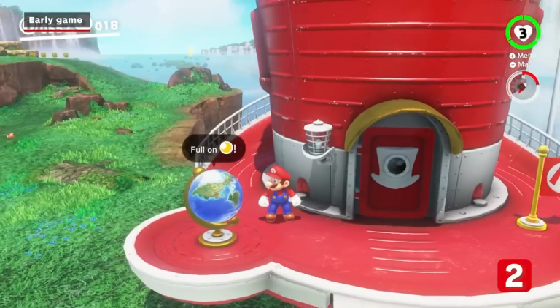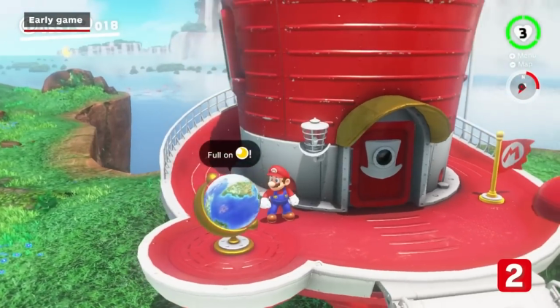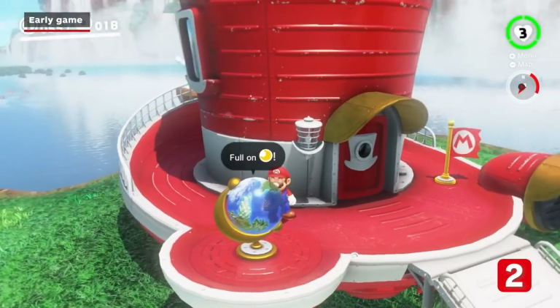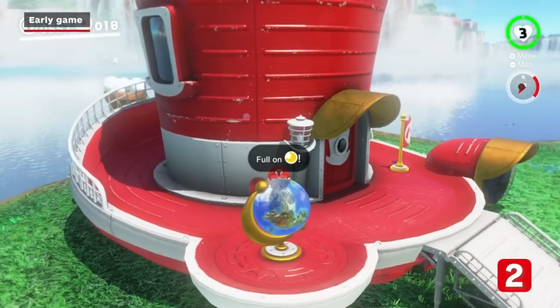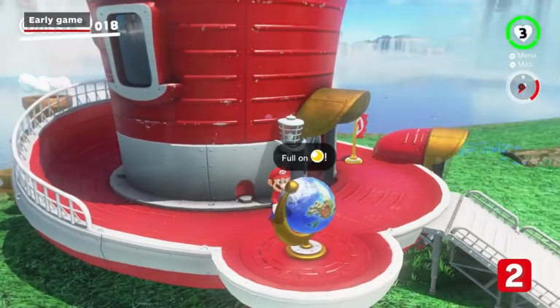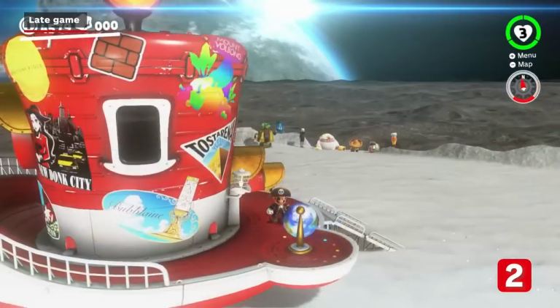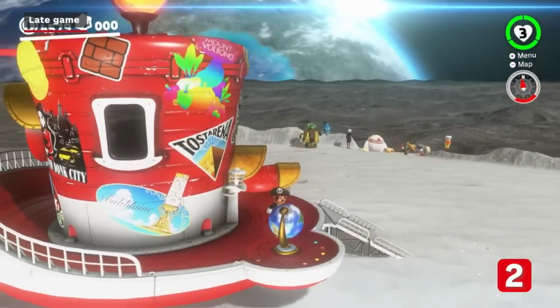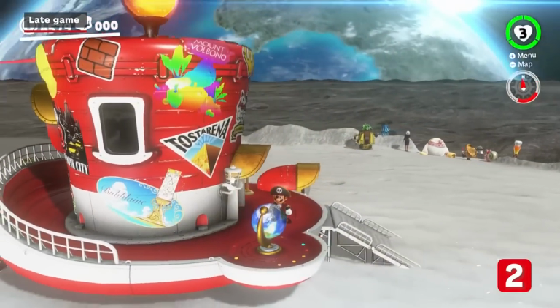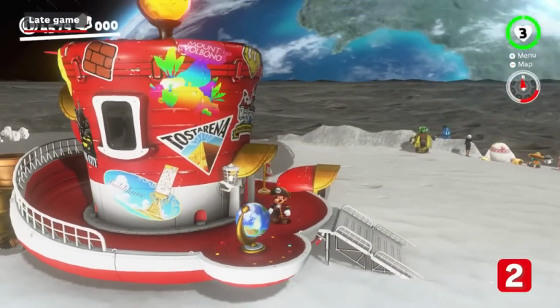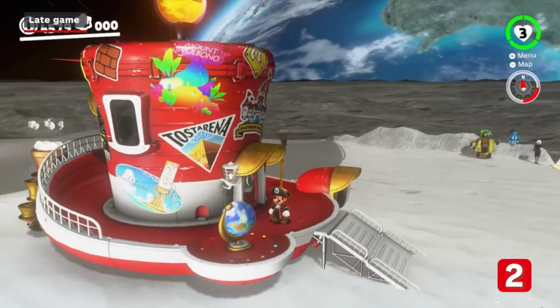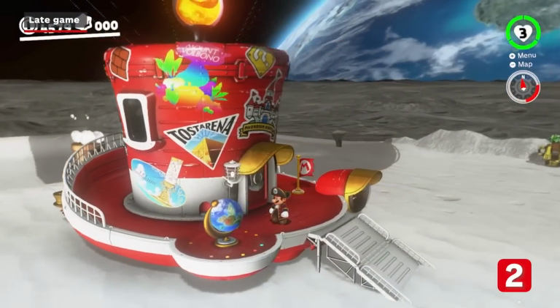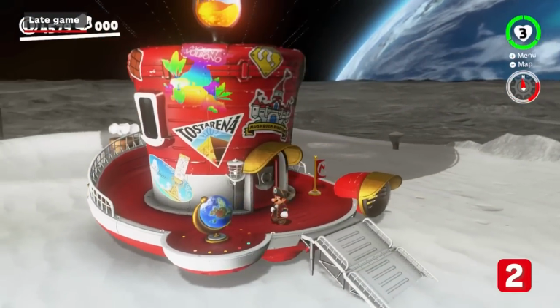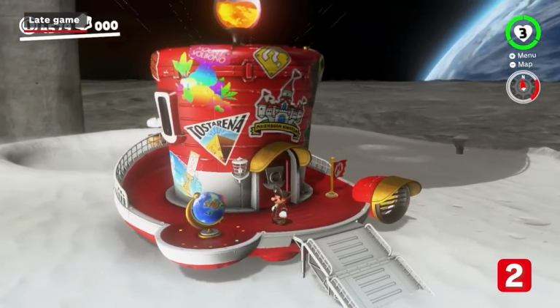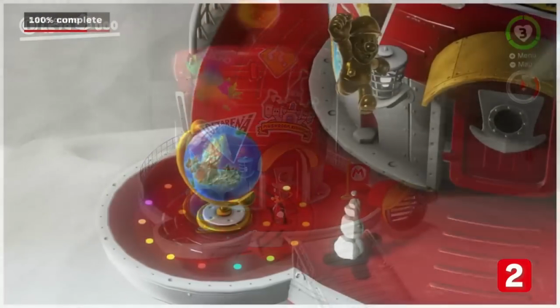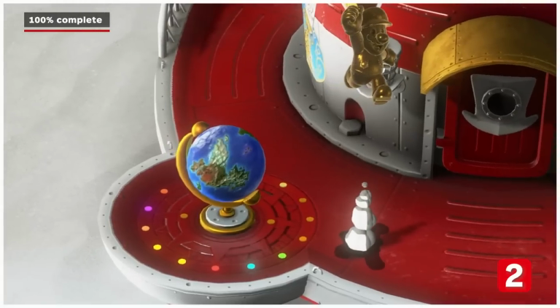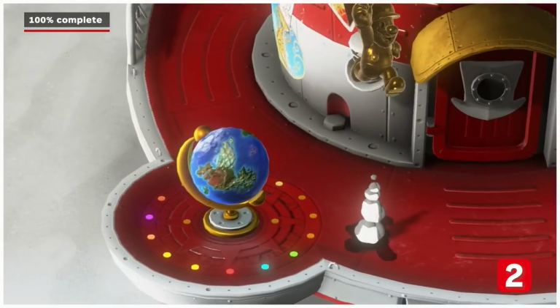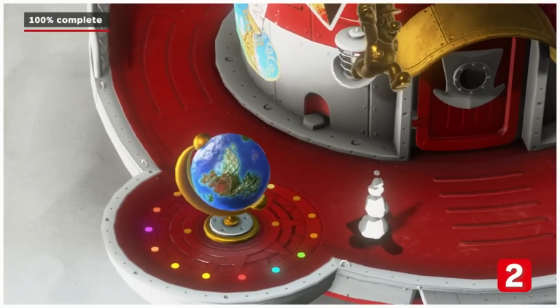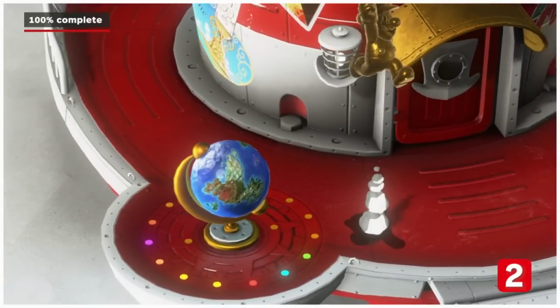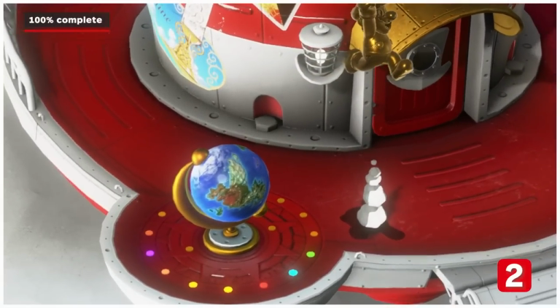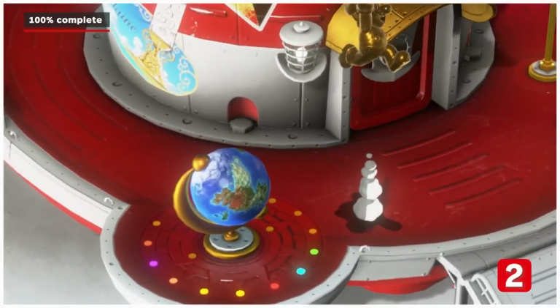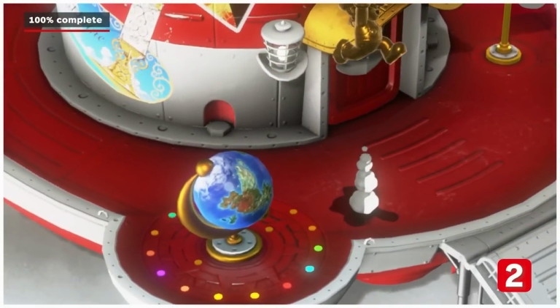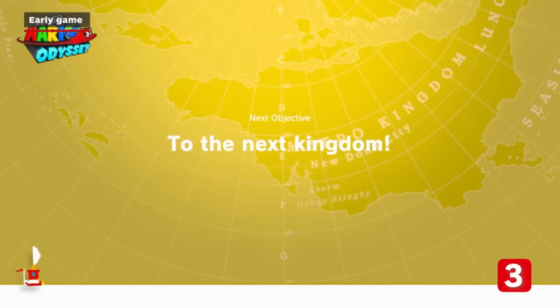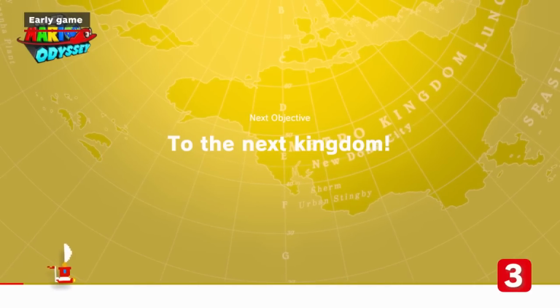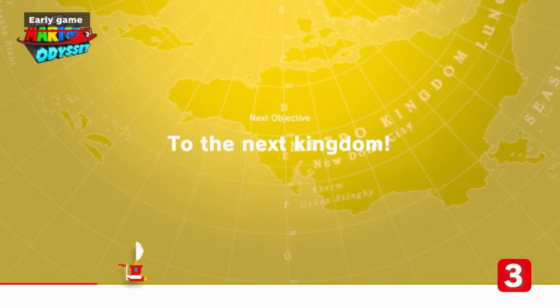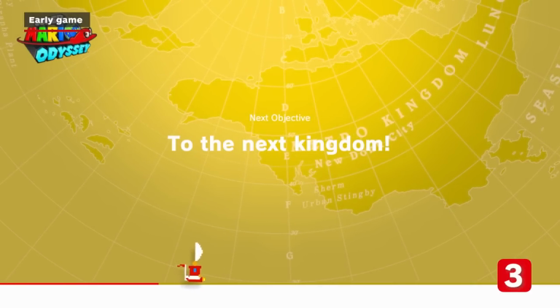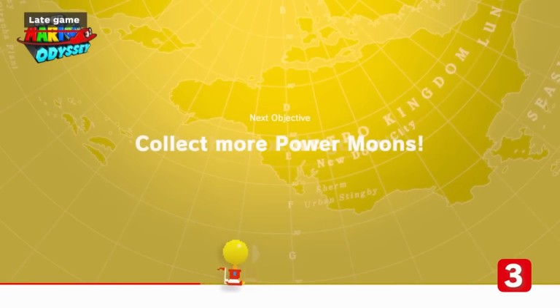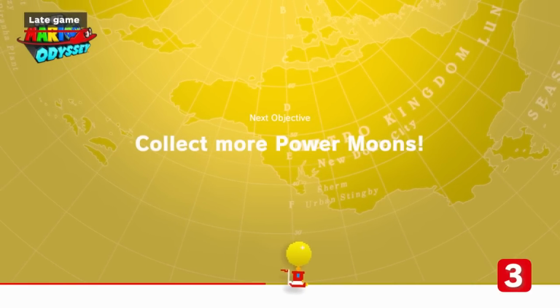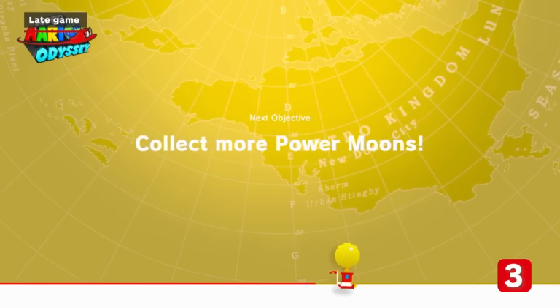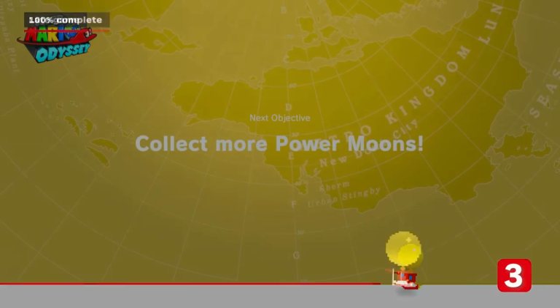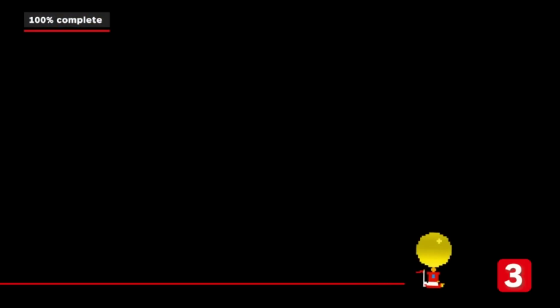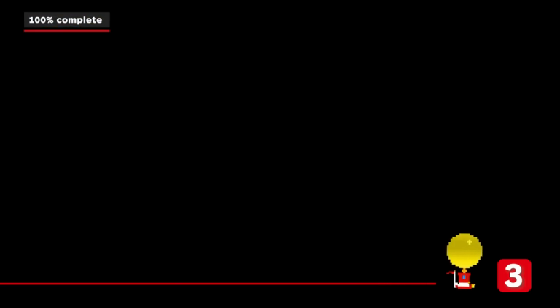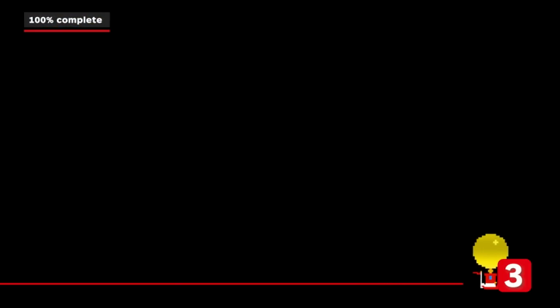Another neat touch is at the foot of the globe. Each of the 17 points corresponds to a particular kingdom and will light up once you've found all its power moons. And the Odyssey on the loading screen gradually evolves as the in-game Odyssey does too.